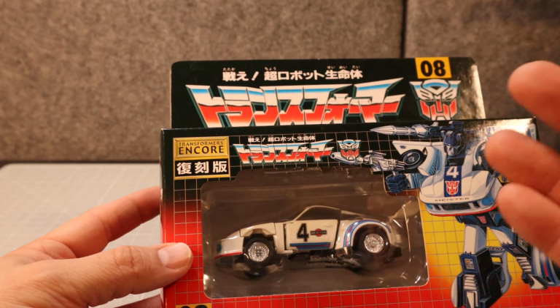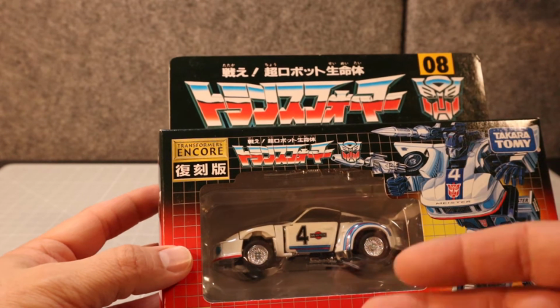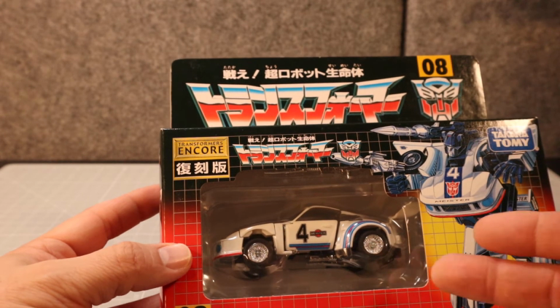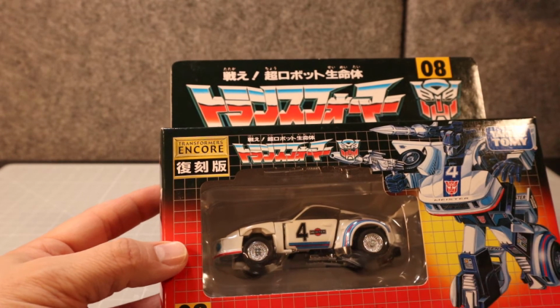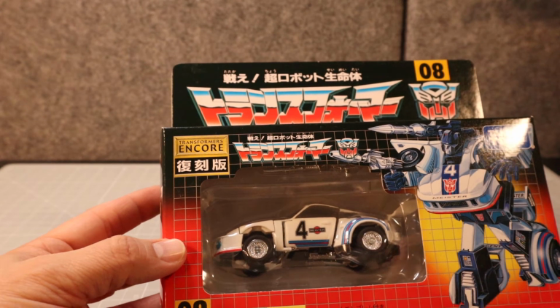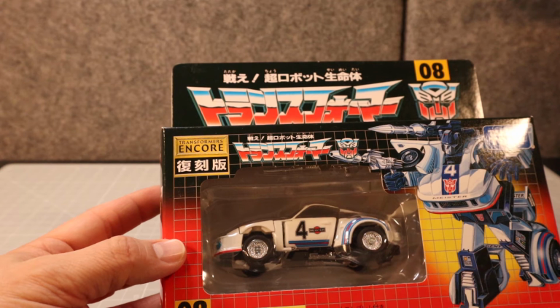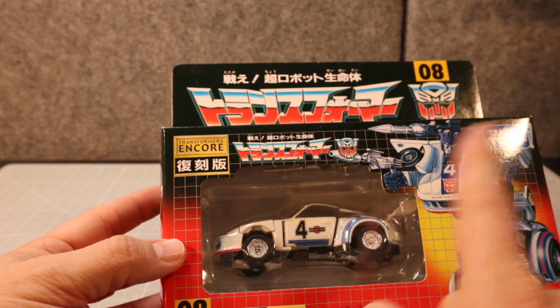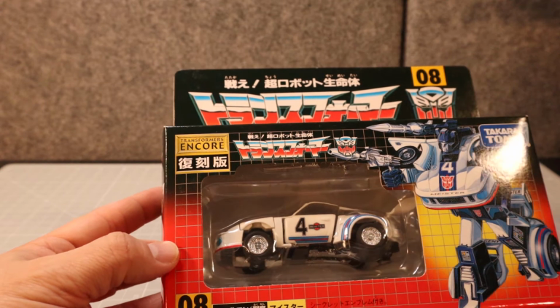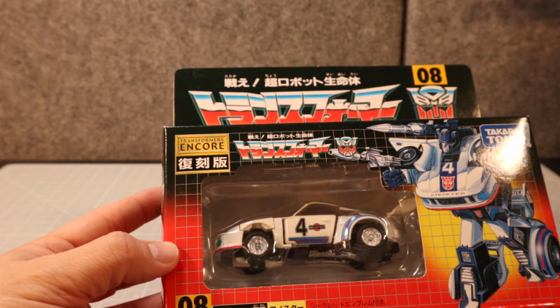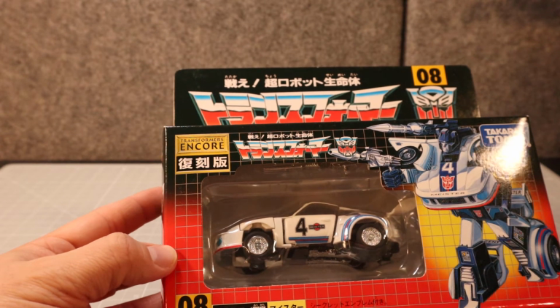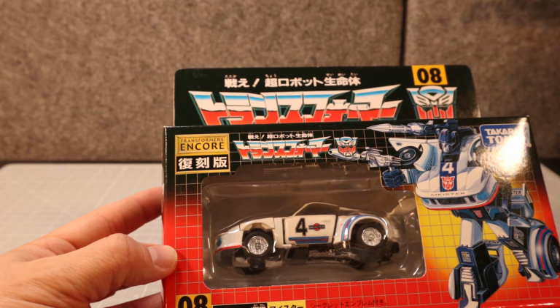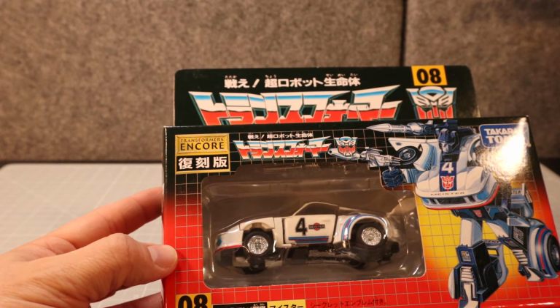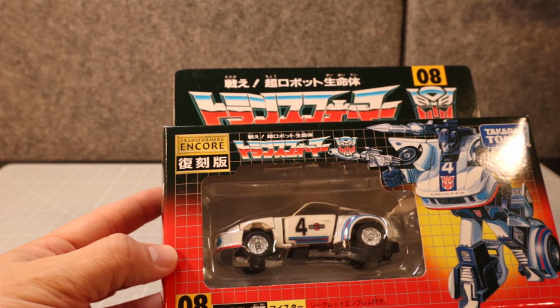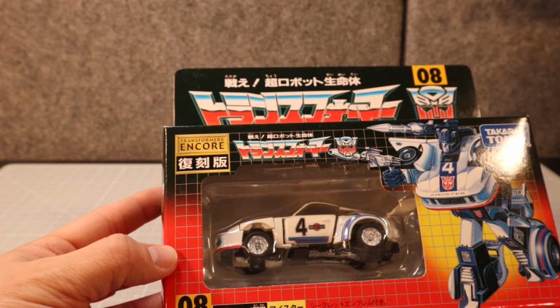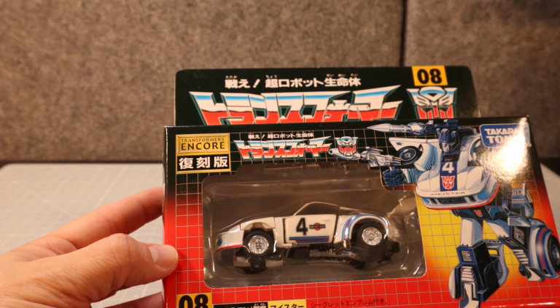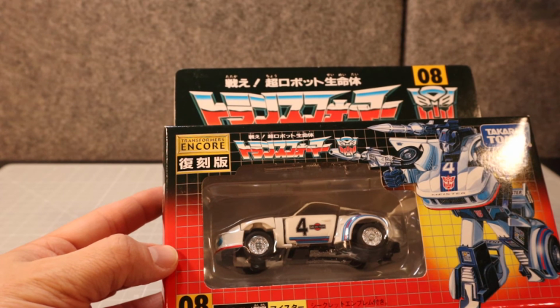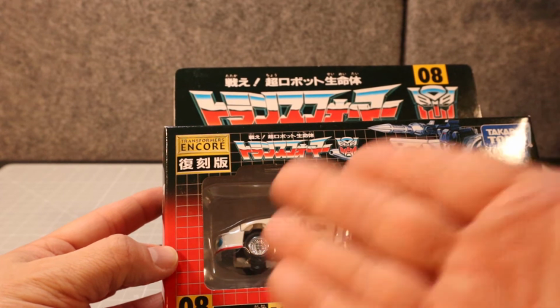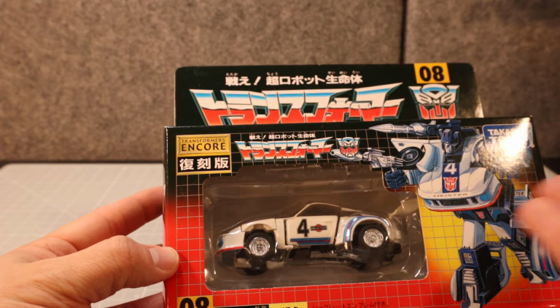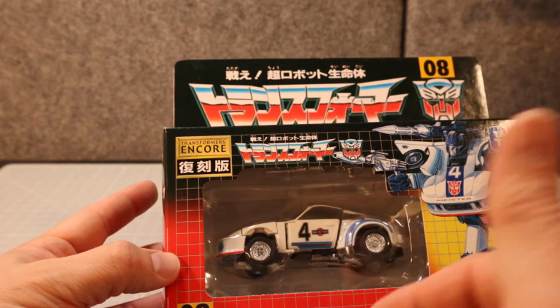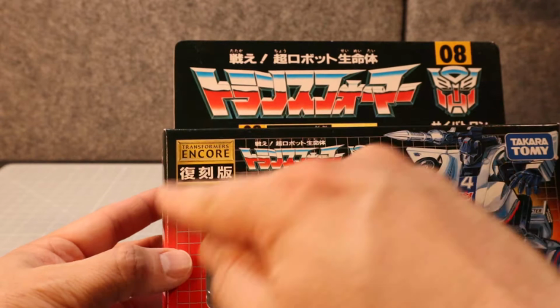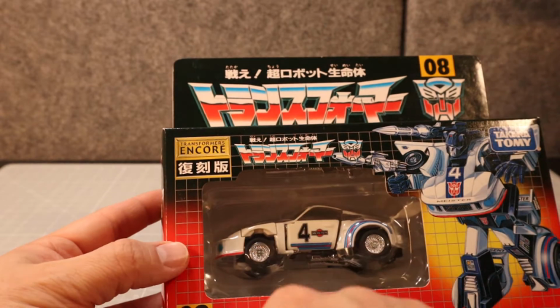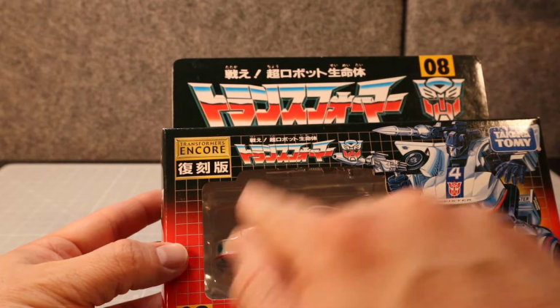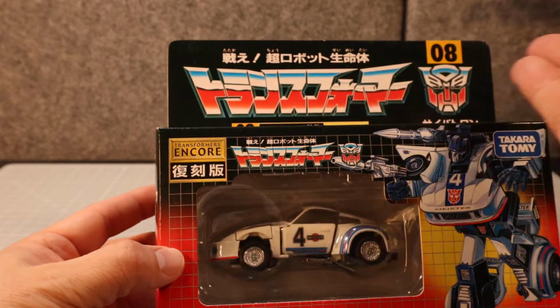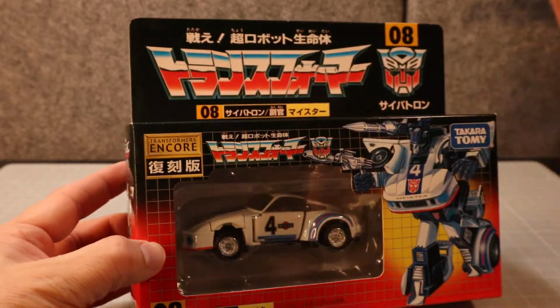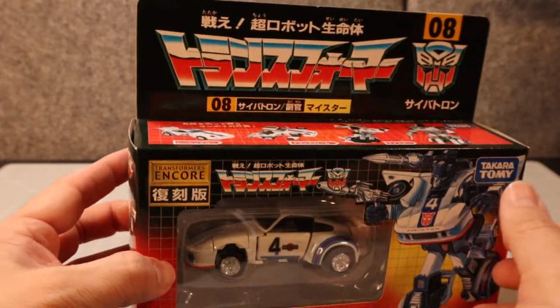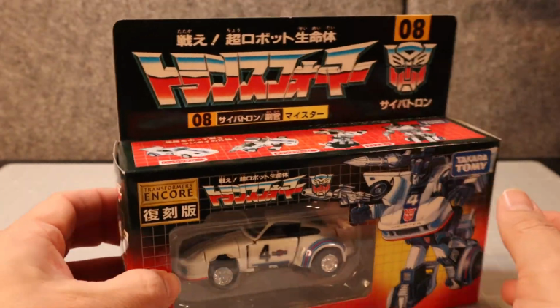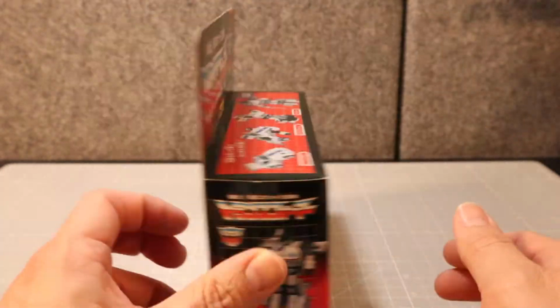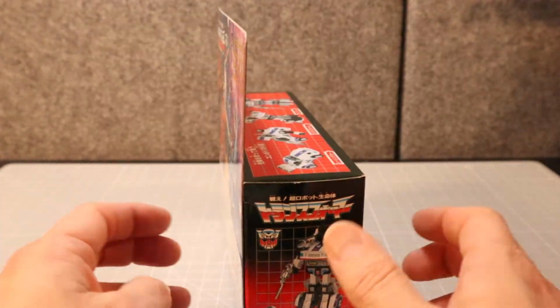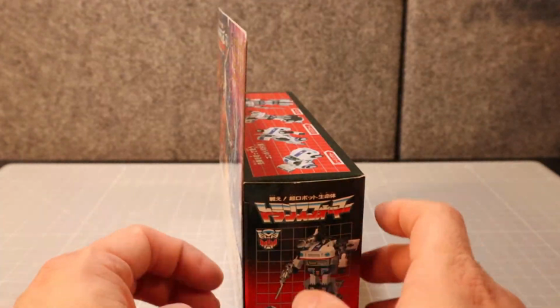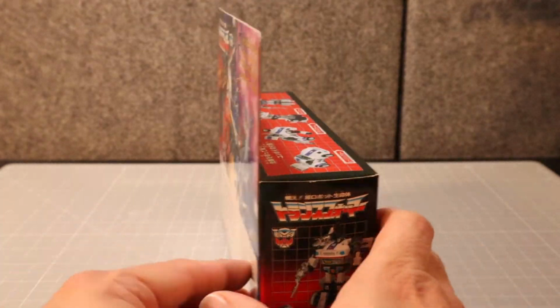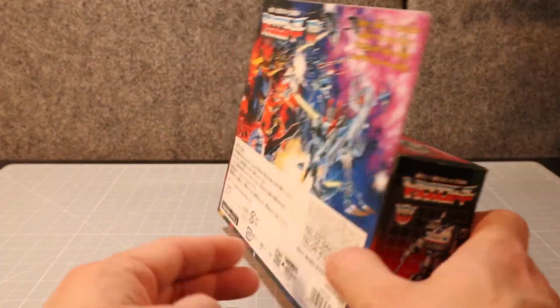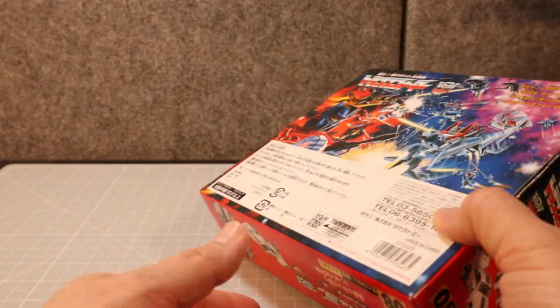It says 1985 and 2008 Tomy — 2008 was when these came out. He is number eight; all of them have their different numbers.